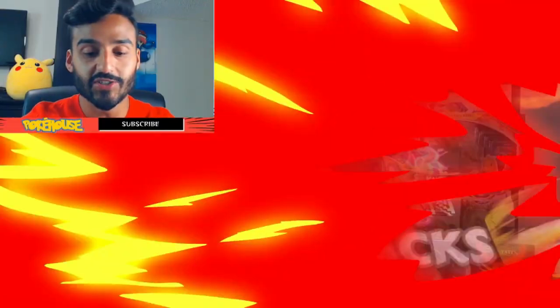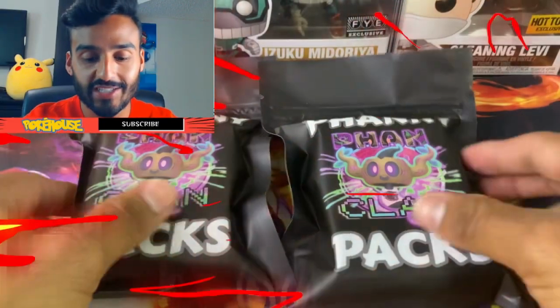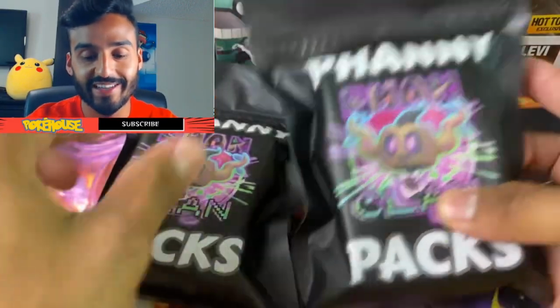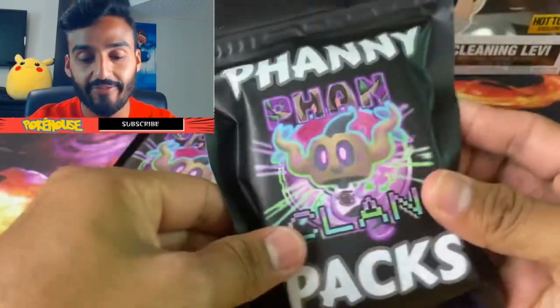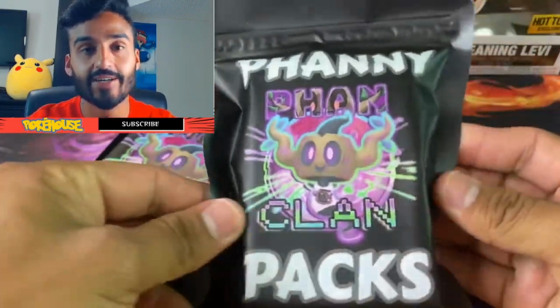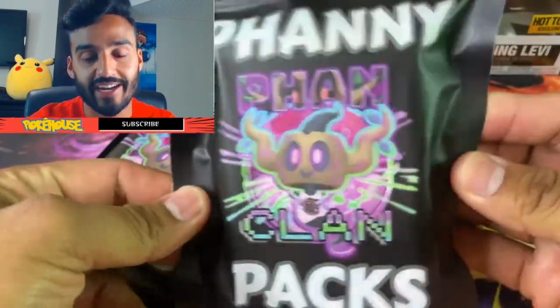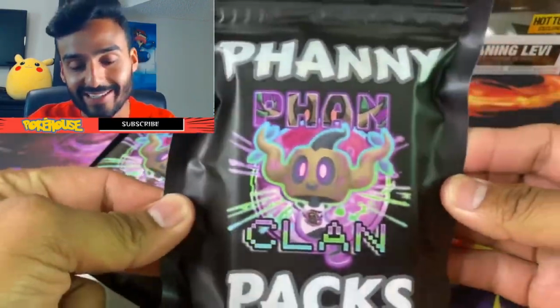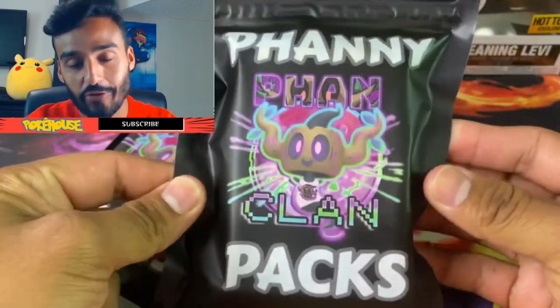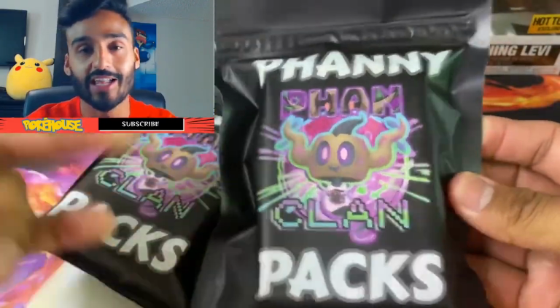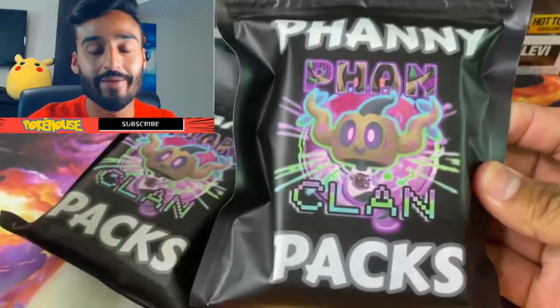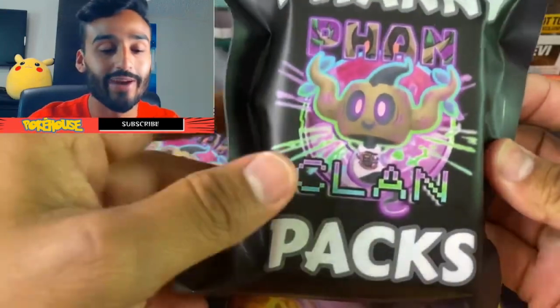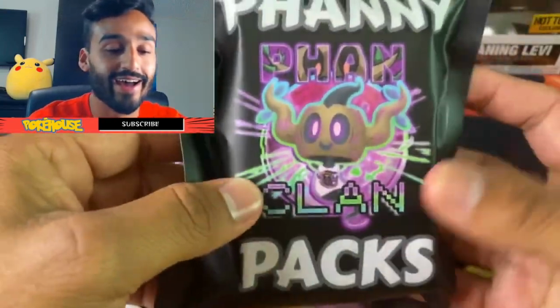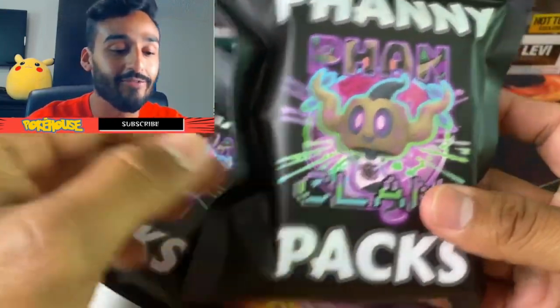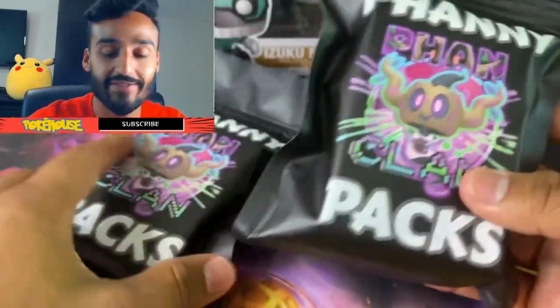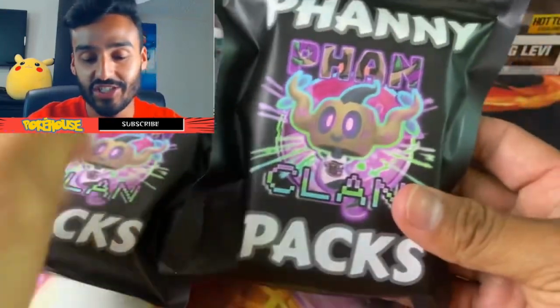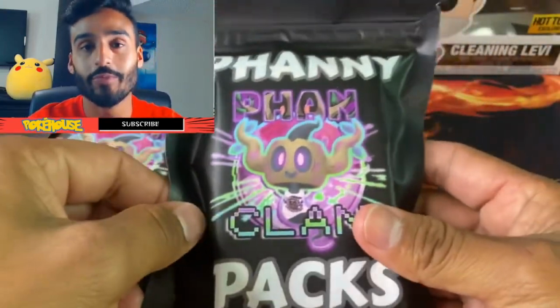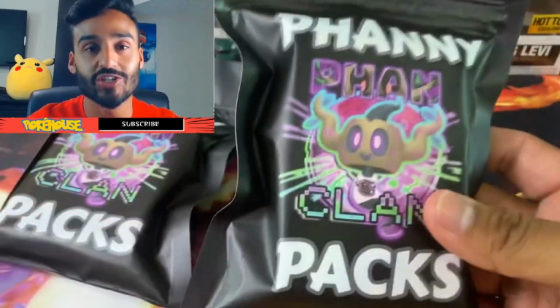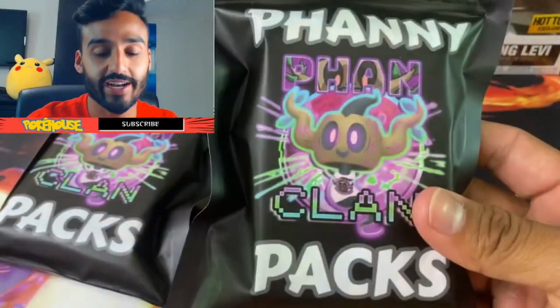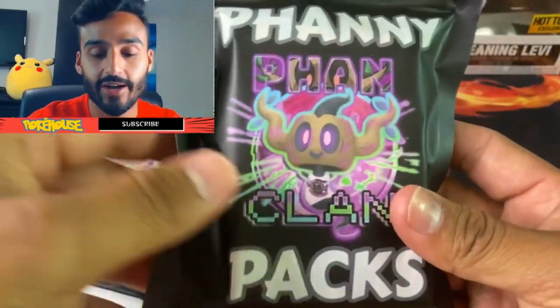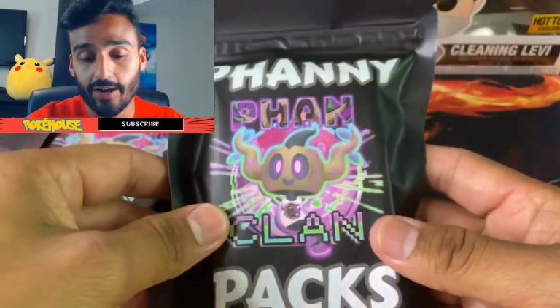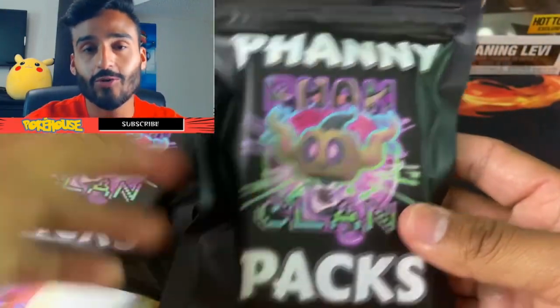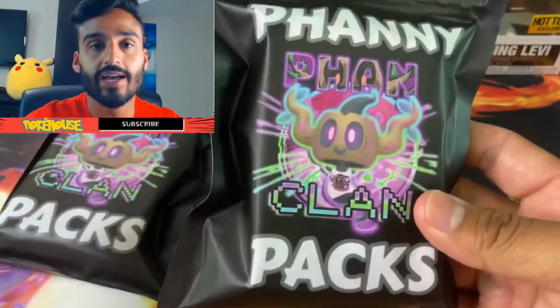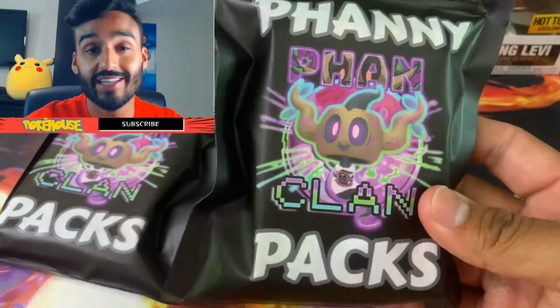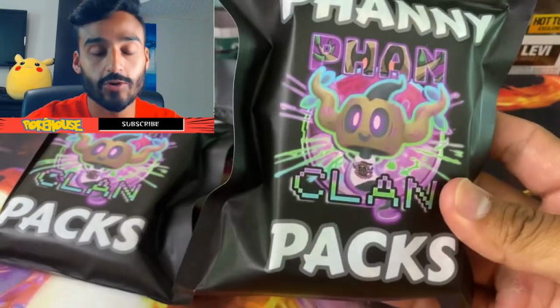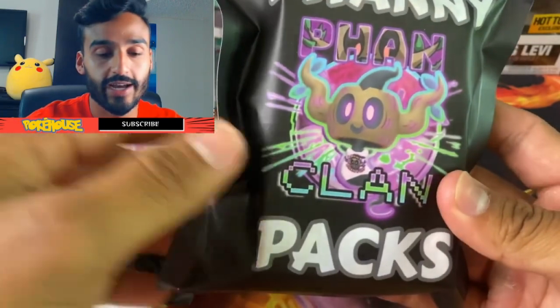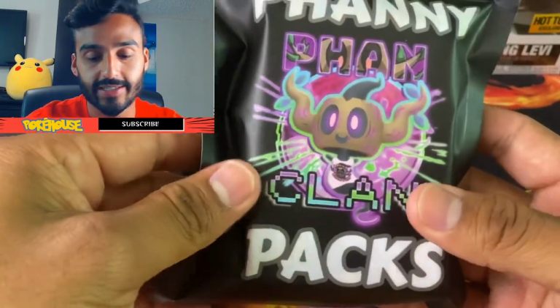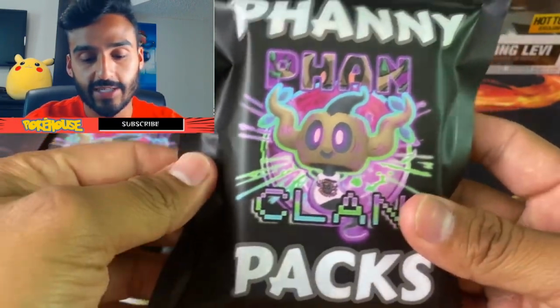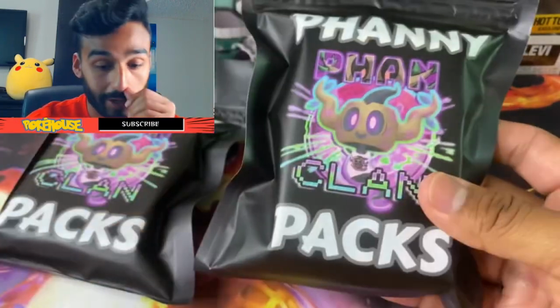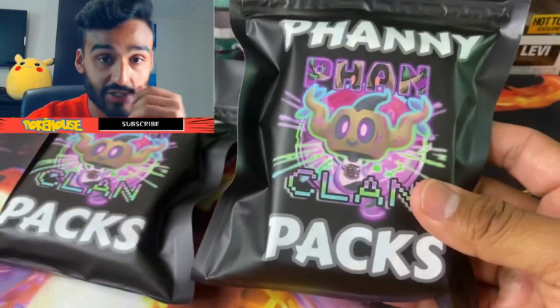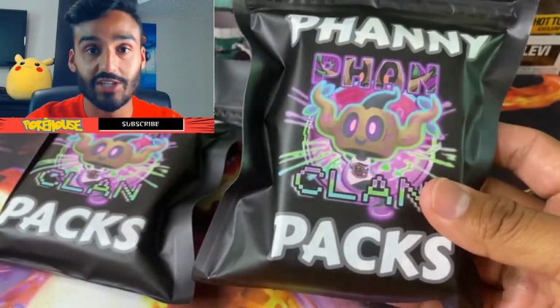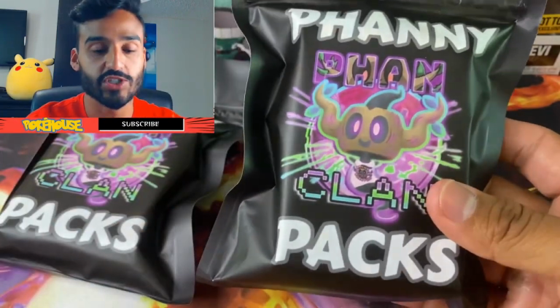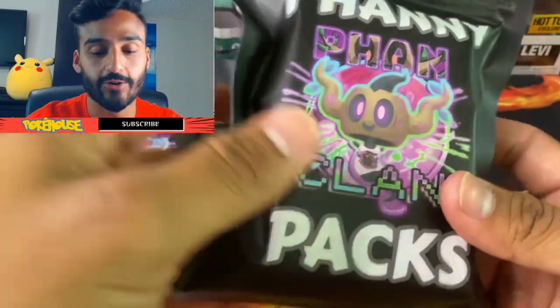These are the Danny Phantom fanny packs — really clever name by the way. If you guys haven't seen his channel, make sure to check it out. He's a really cool, down-to-earth guy, and that's honestly what attracted me to his channel.